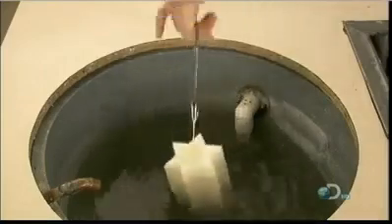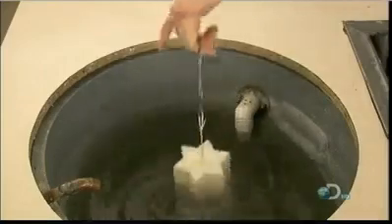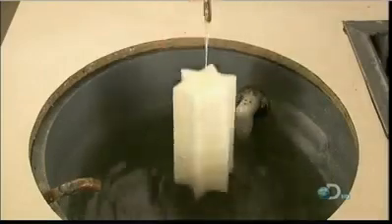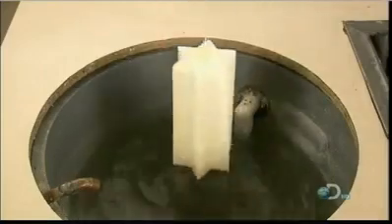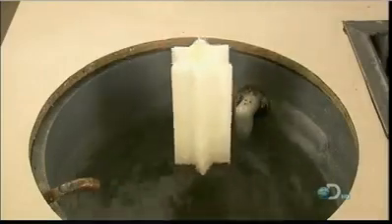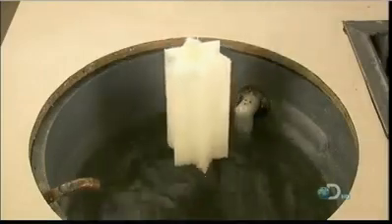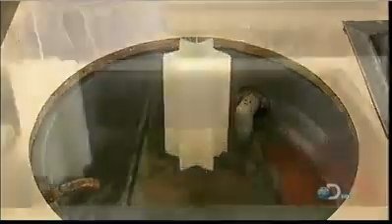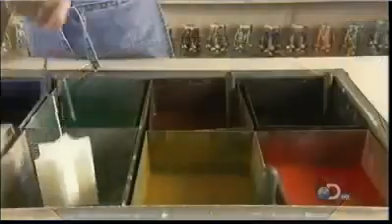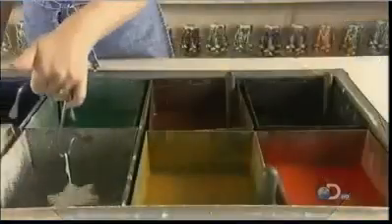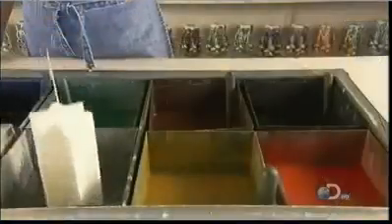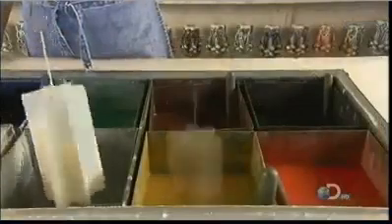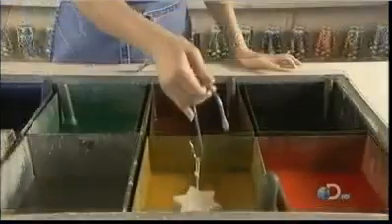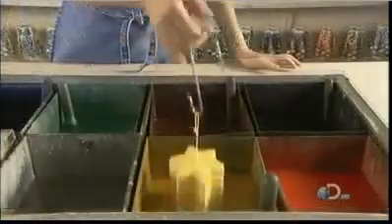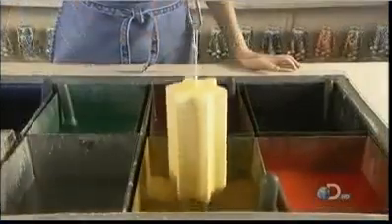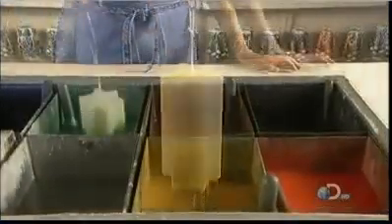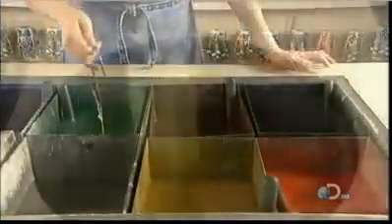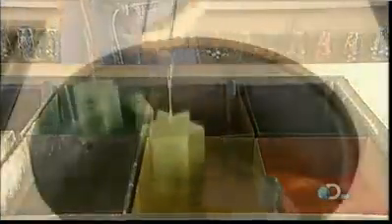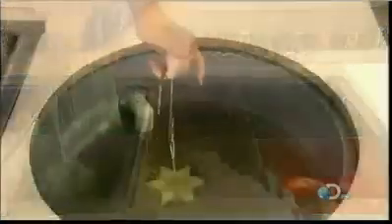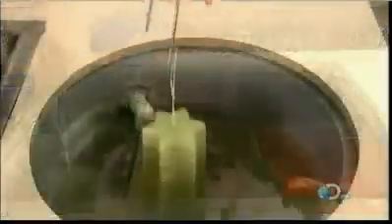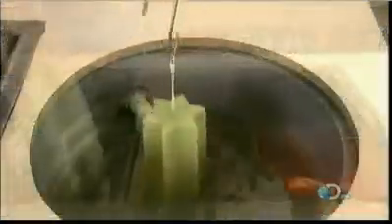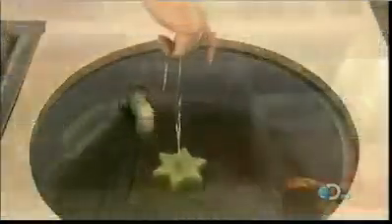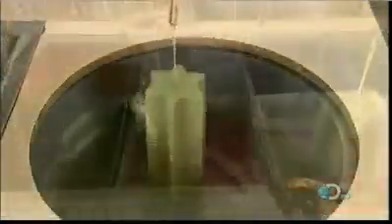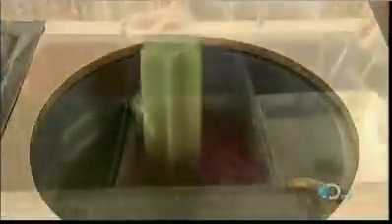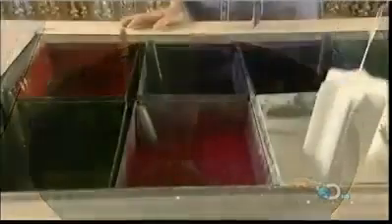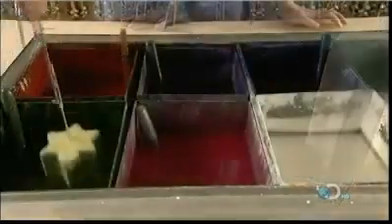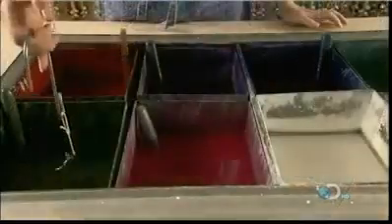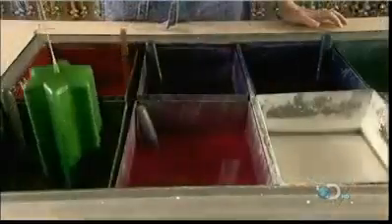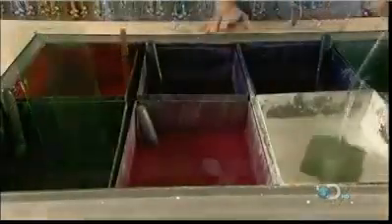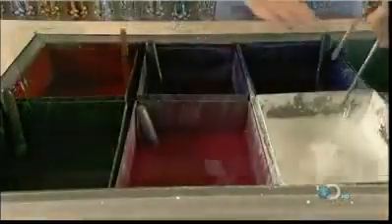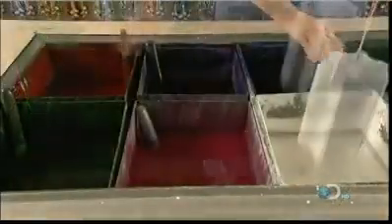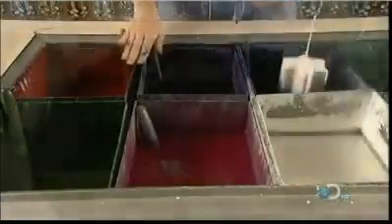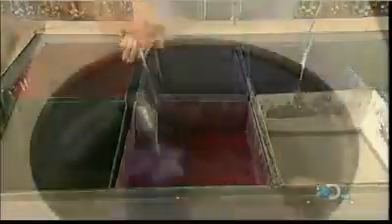The layers are hardened in cool water. She repeats this process between 30 and 35 times, building up different colored layers on the candle core.